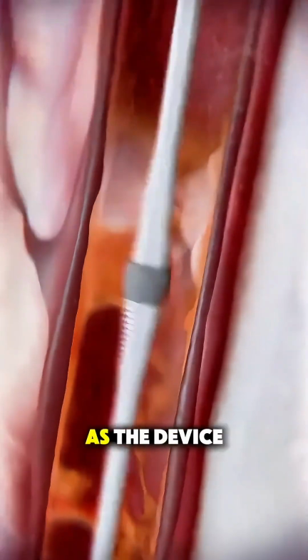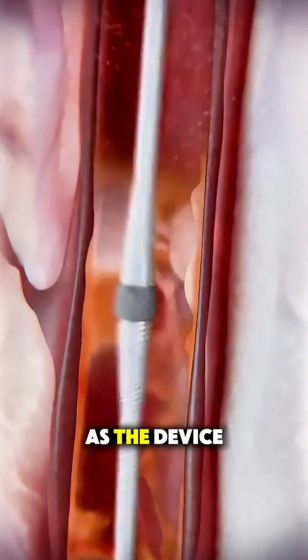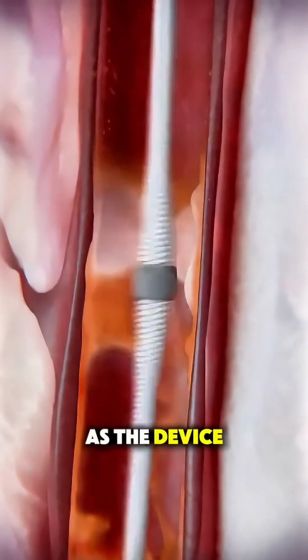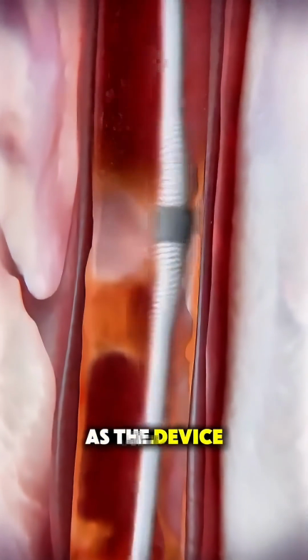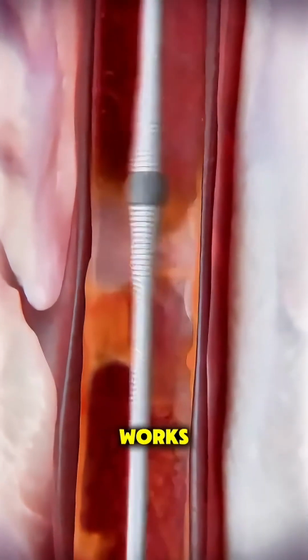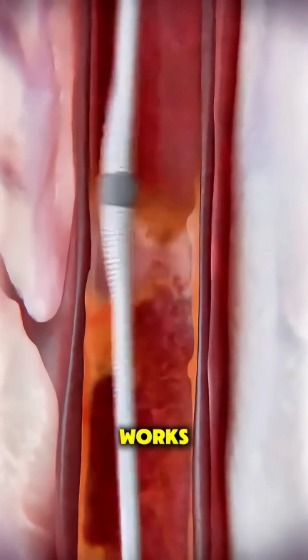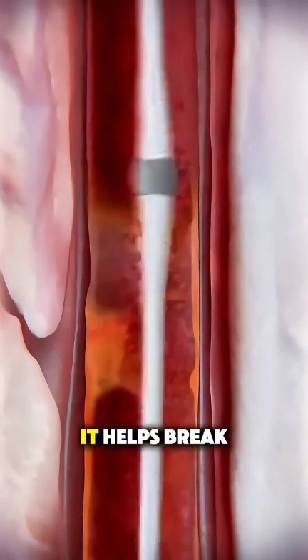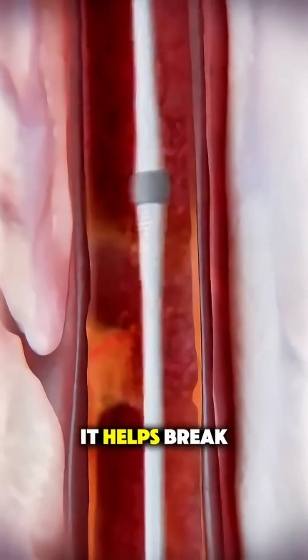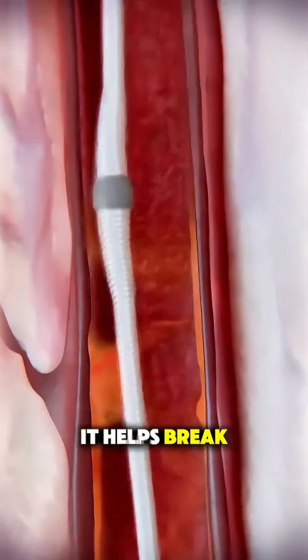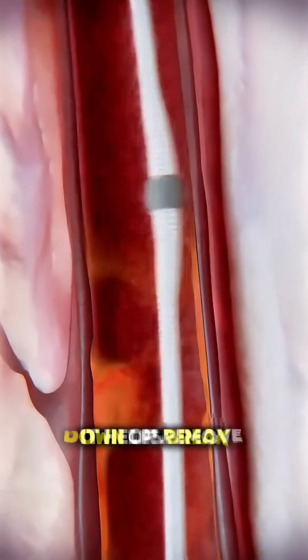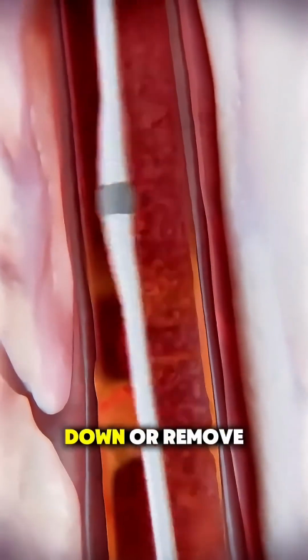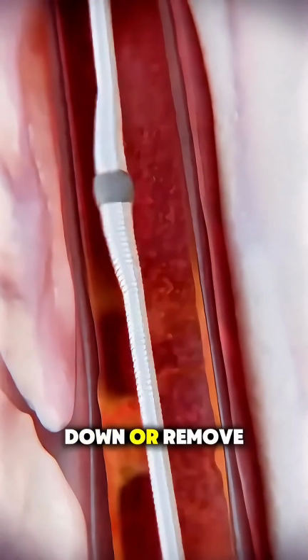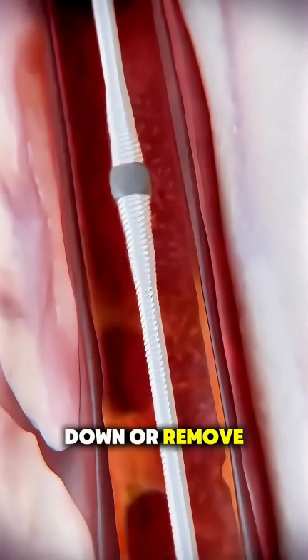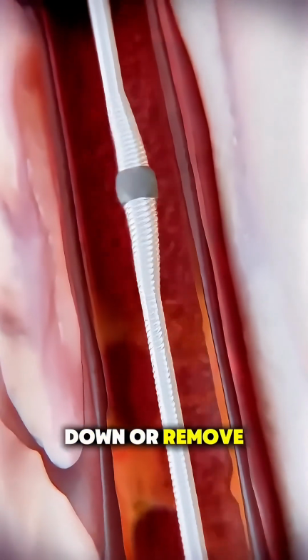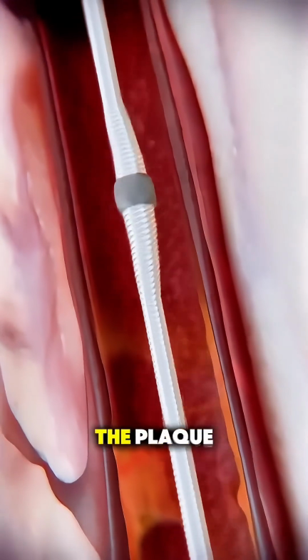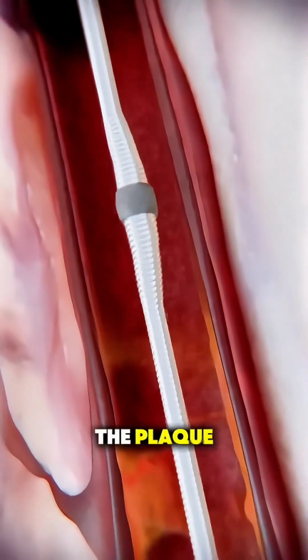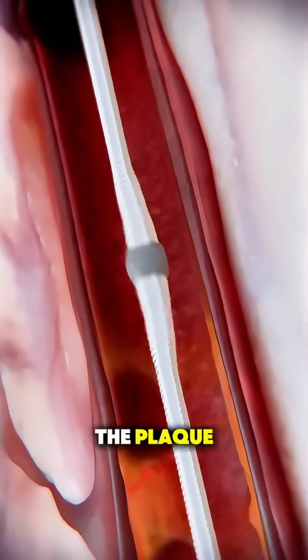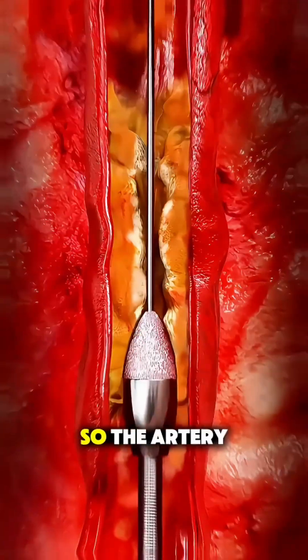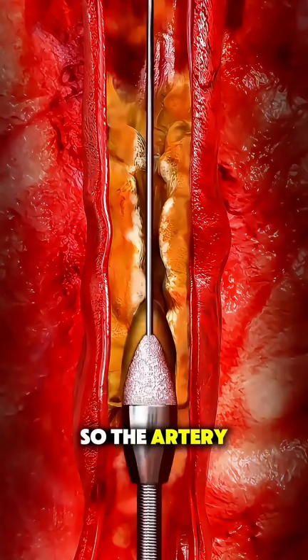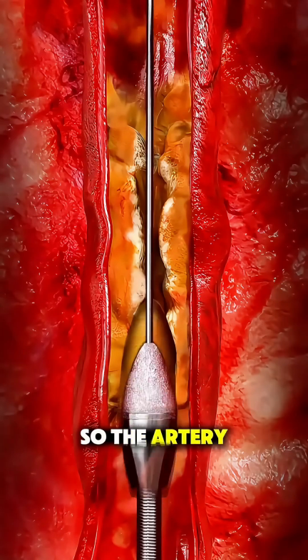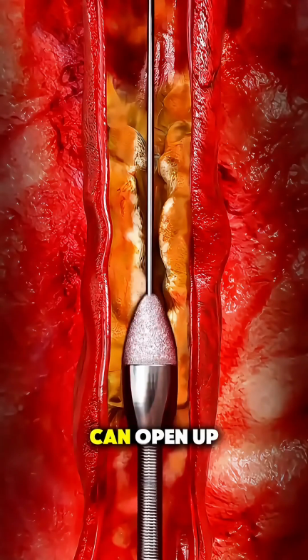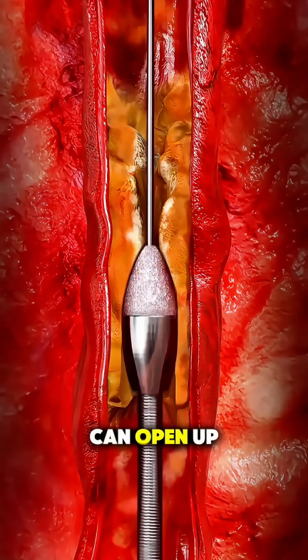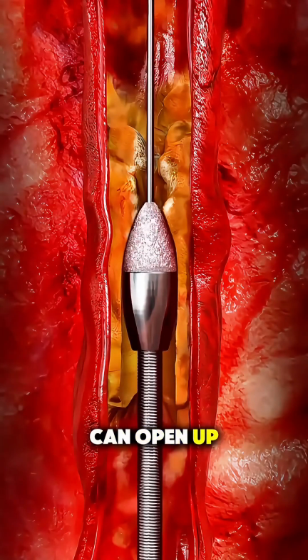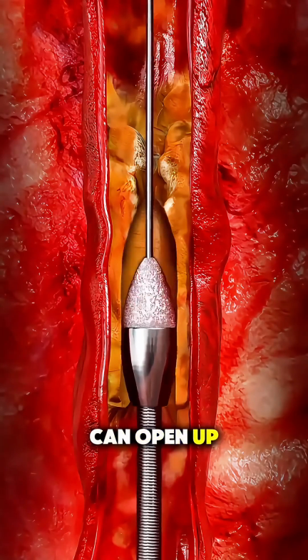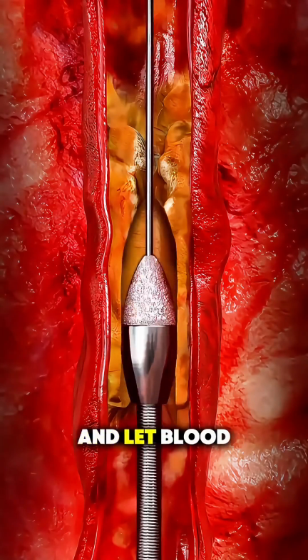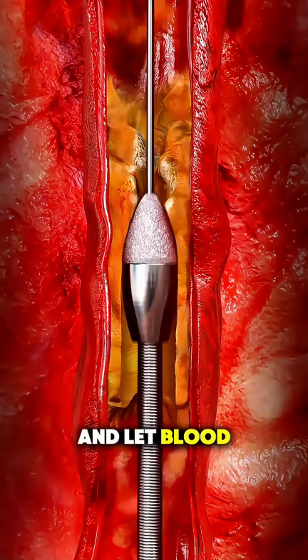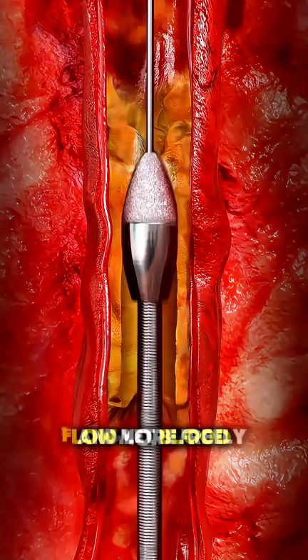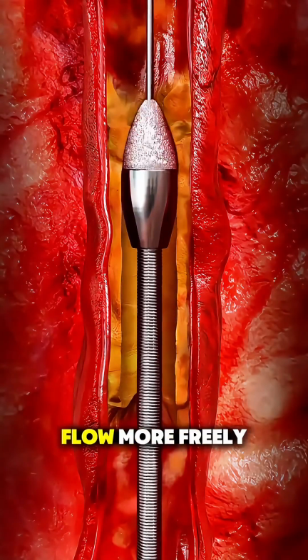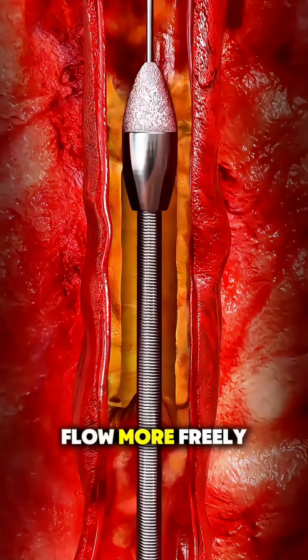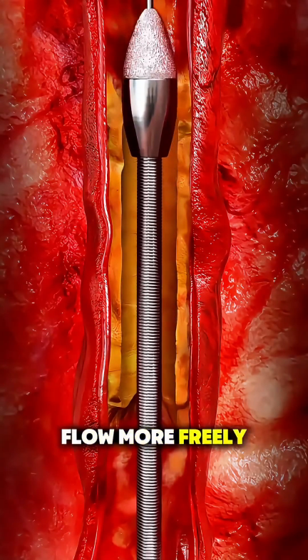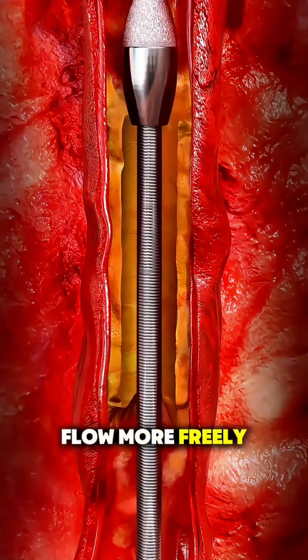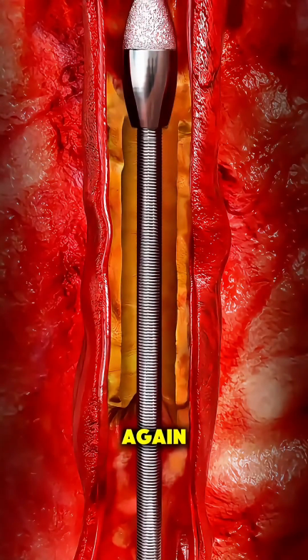As the device works, it helps break down or remove the plaque so the artery can open up and let blood flow more freely again.